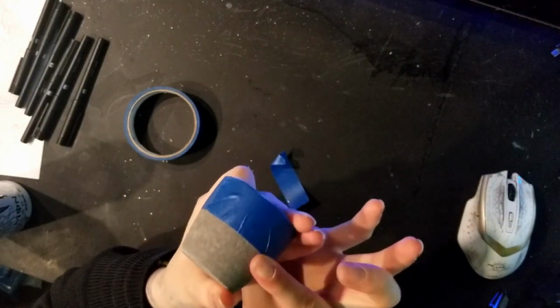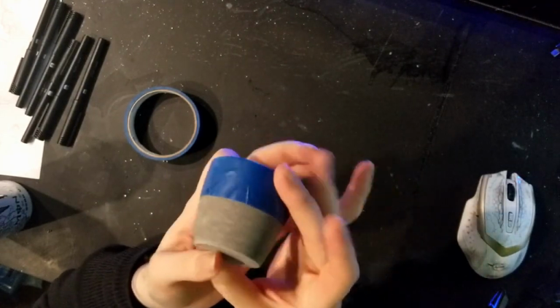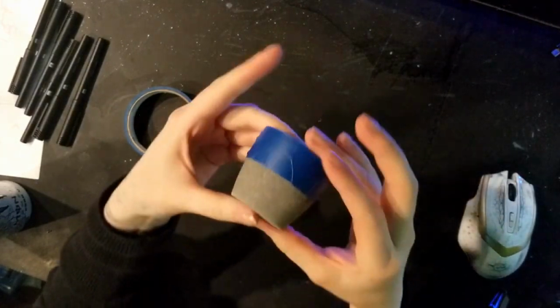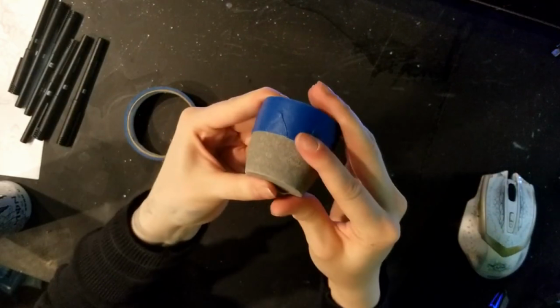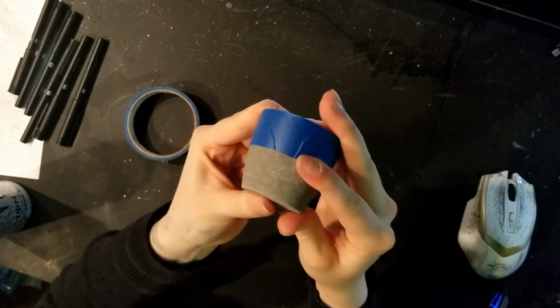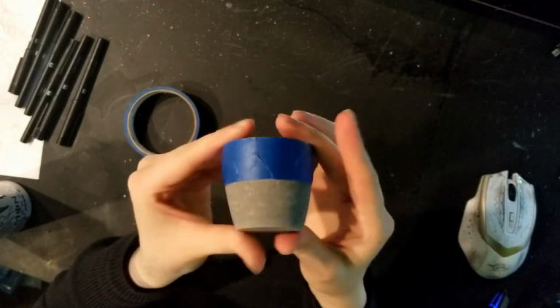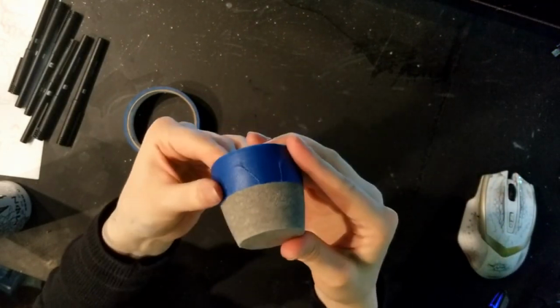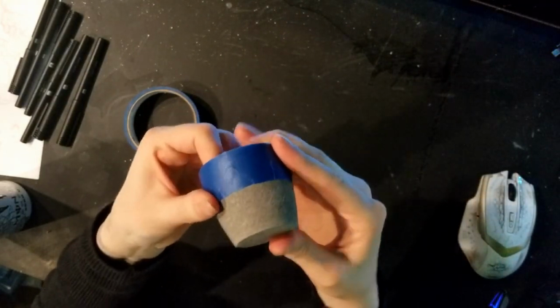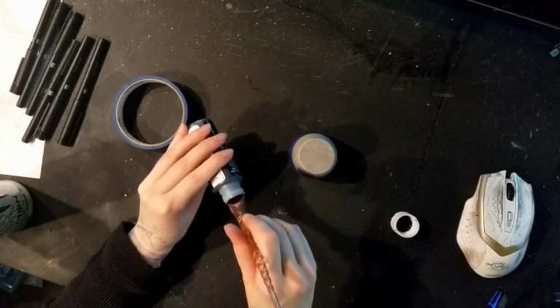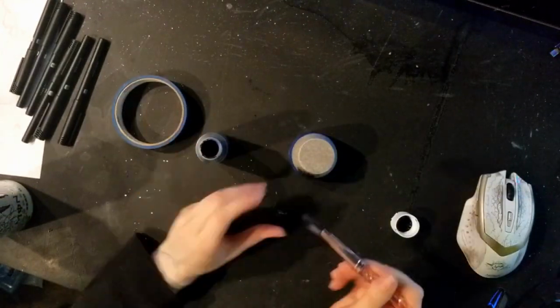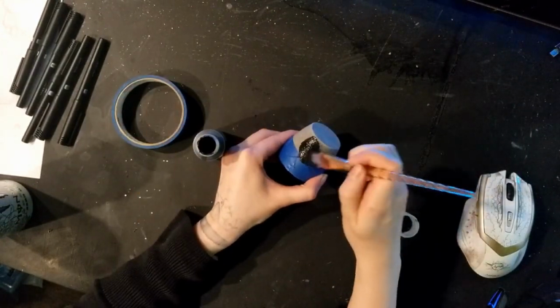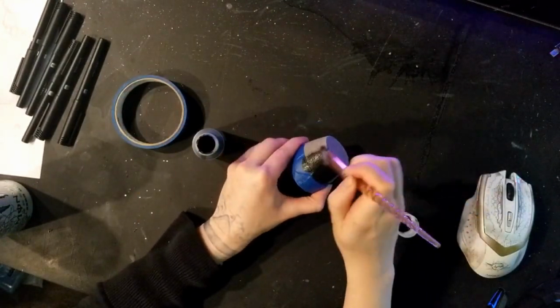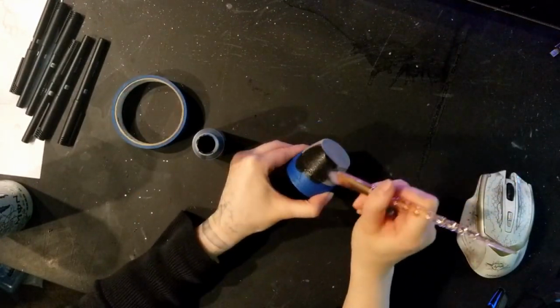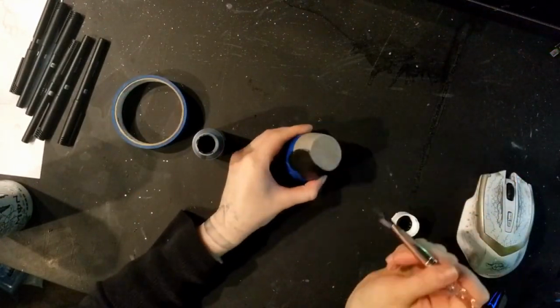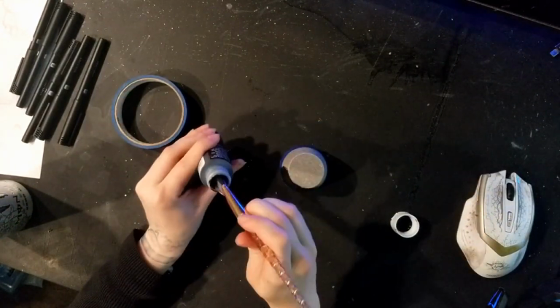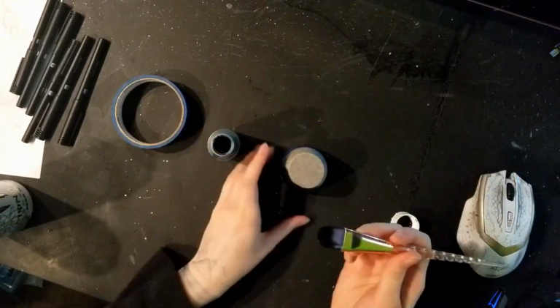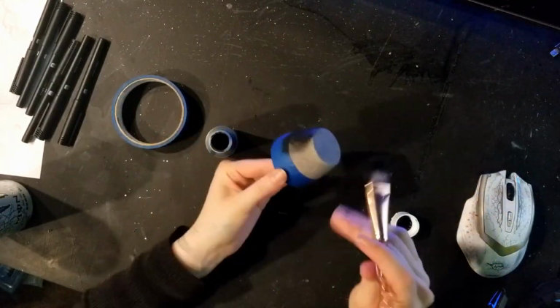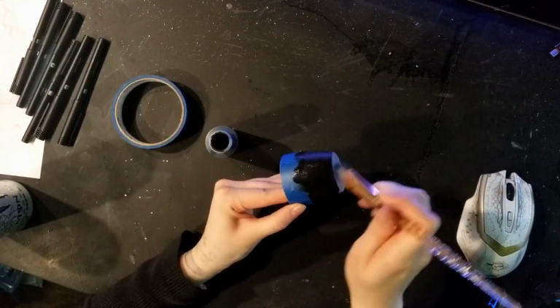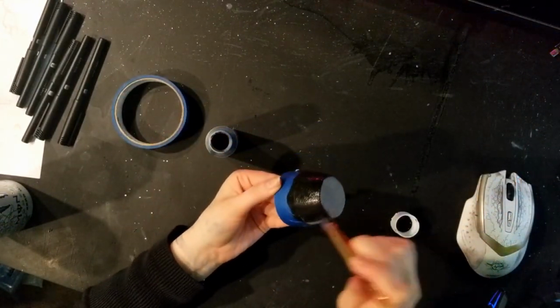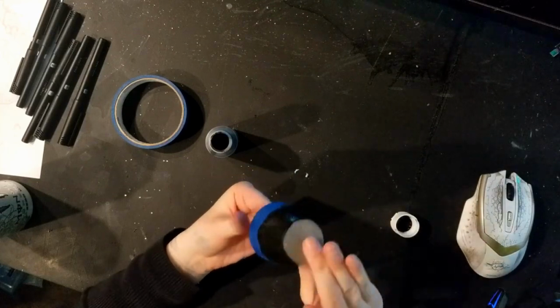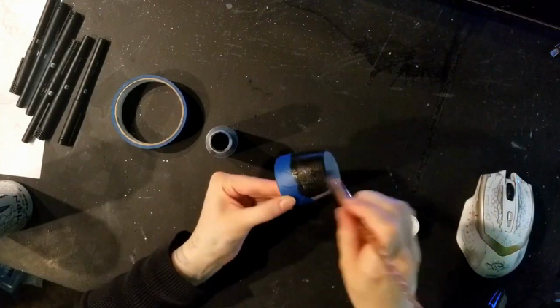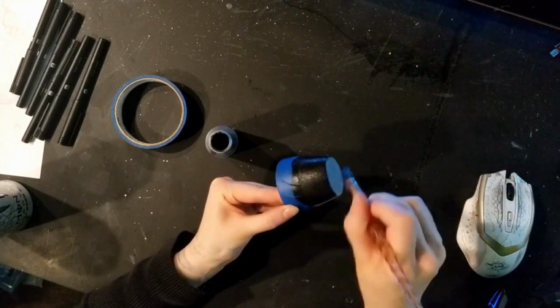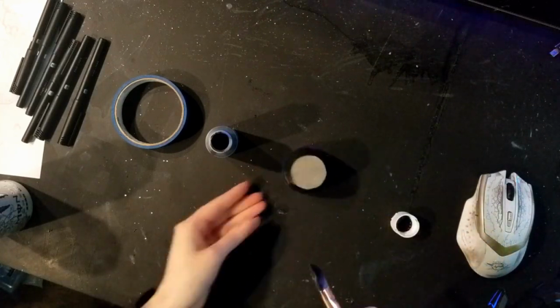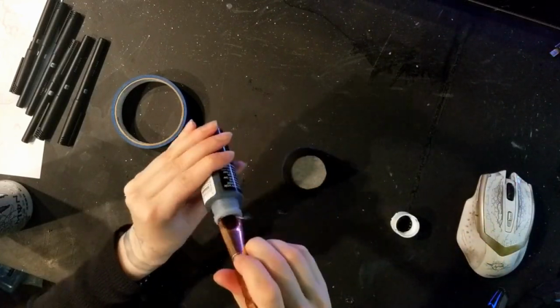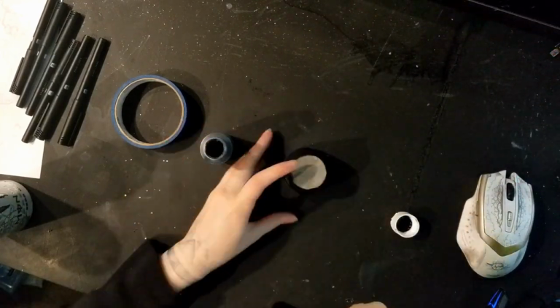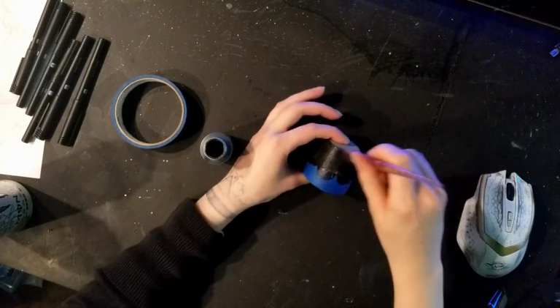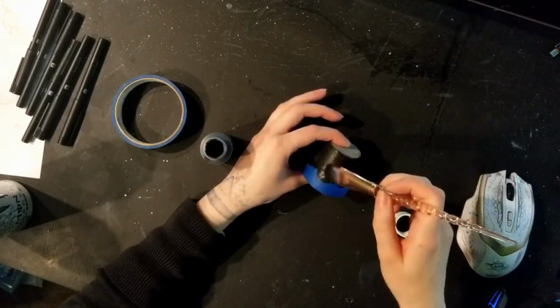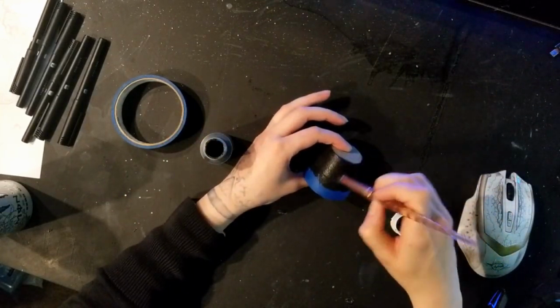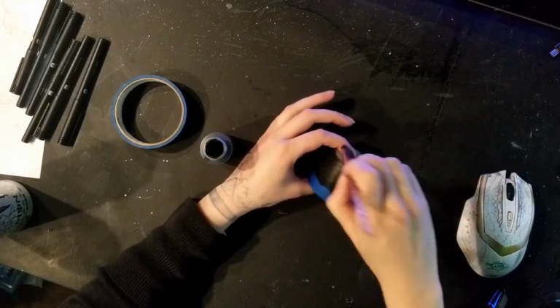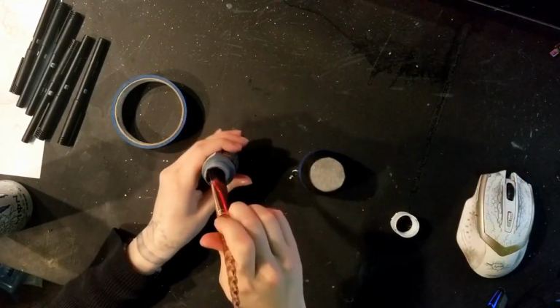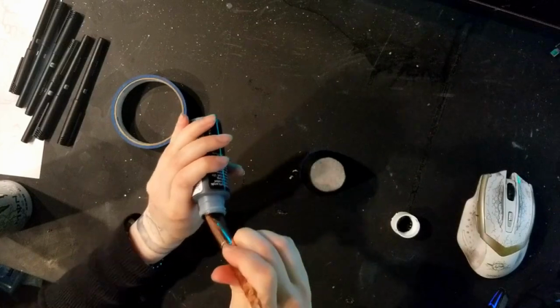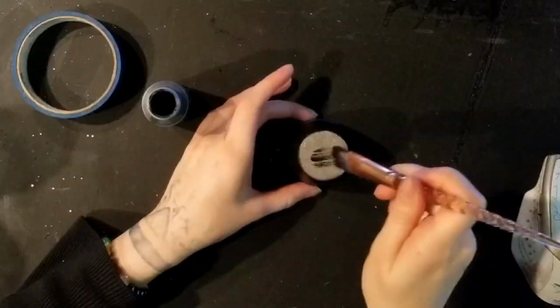It takes about two minutes to dry — it's a really fast and easy project. And if you want, you can choose to add gold, silver, or whatever color you prefer.